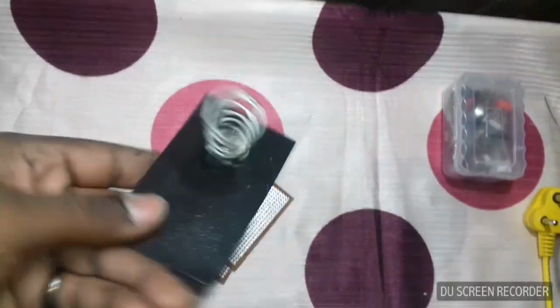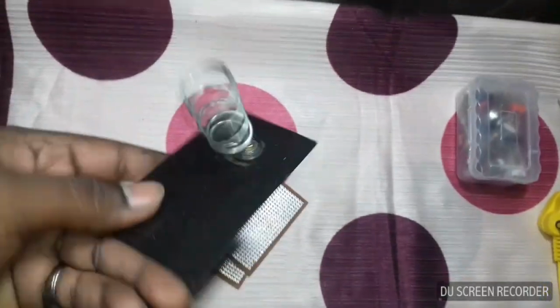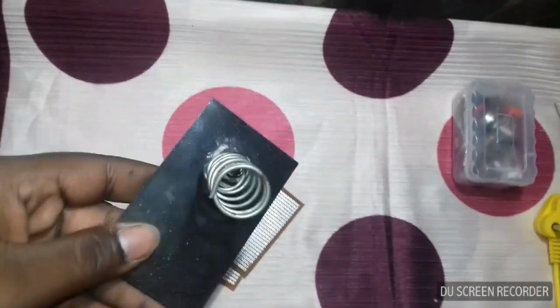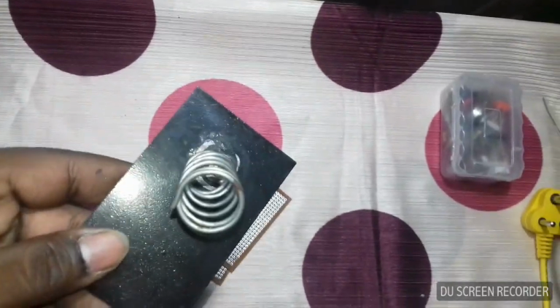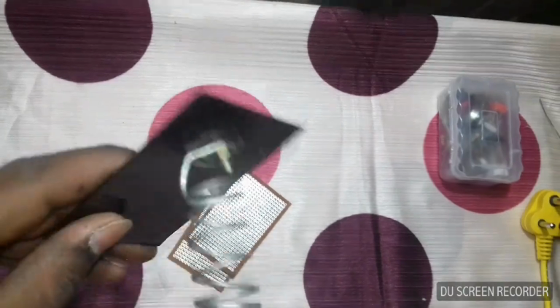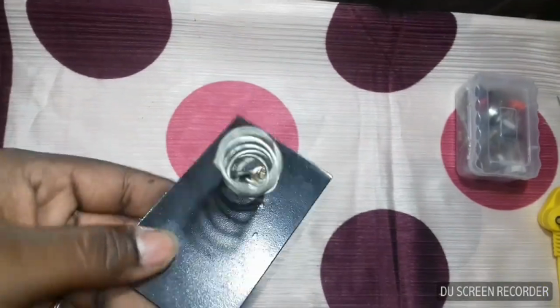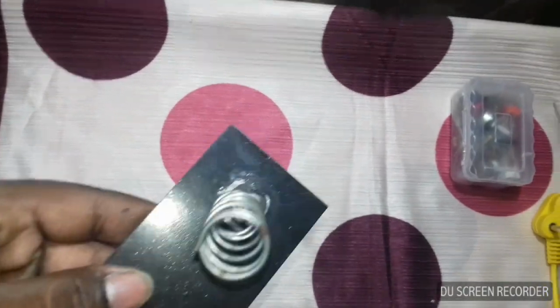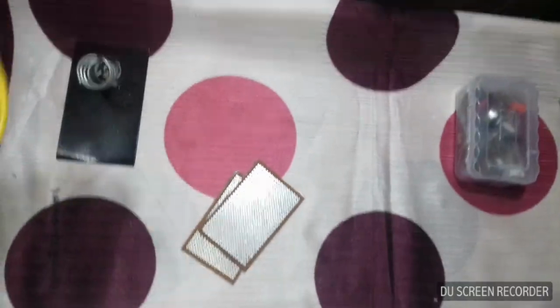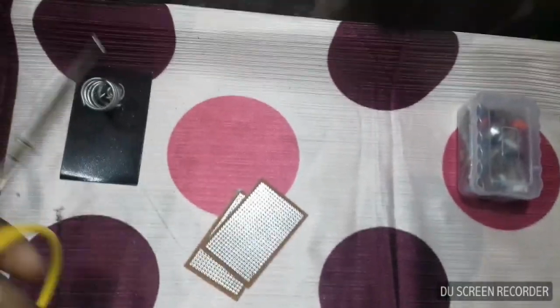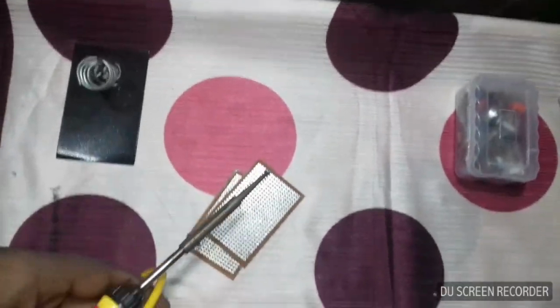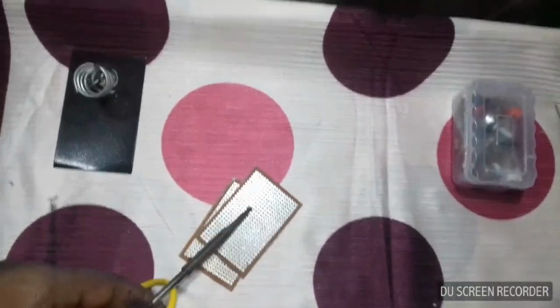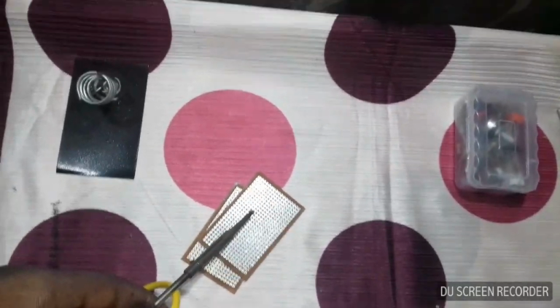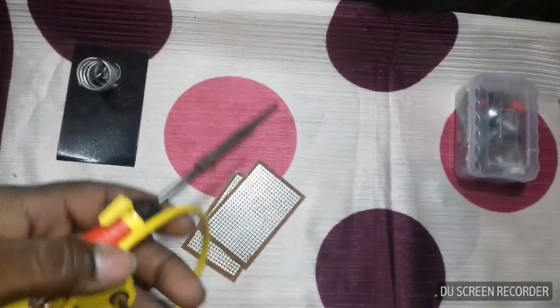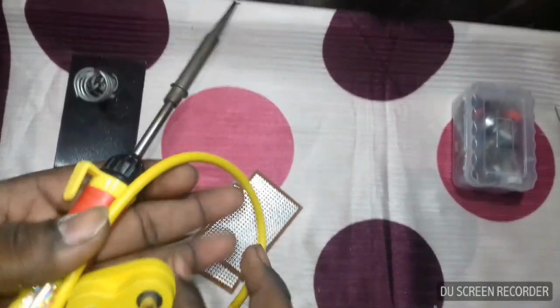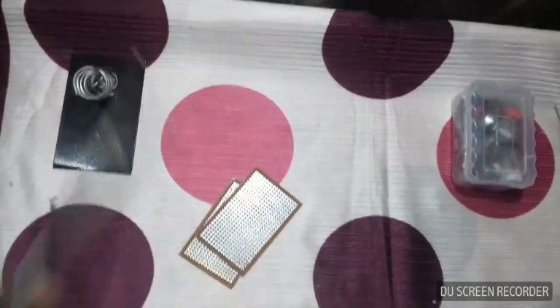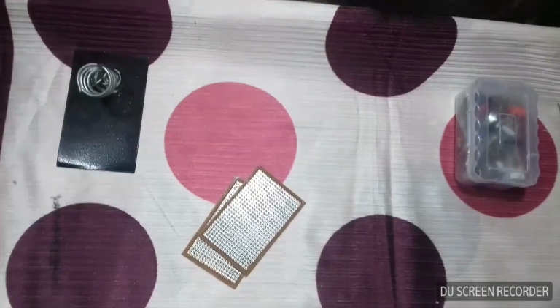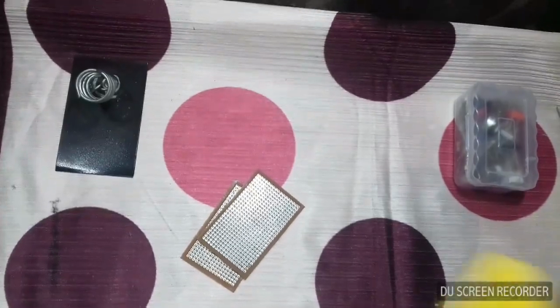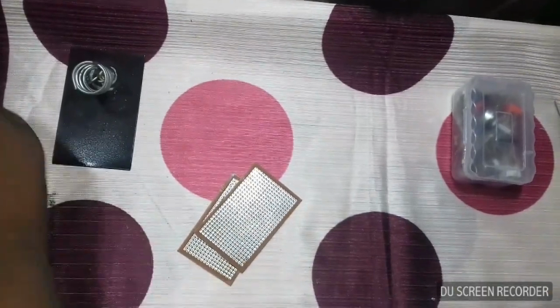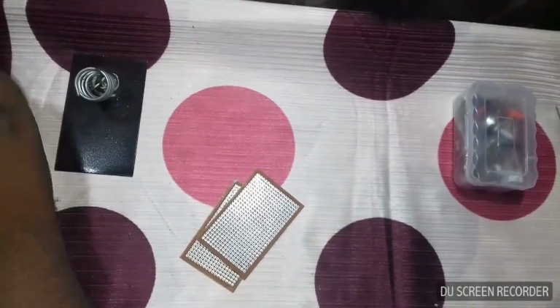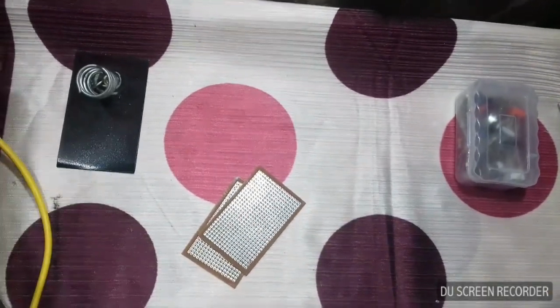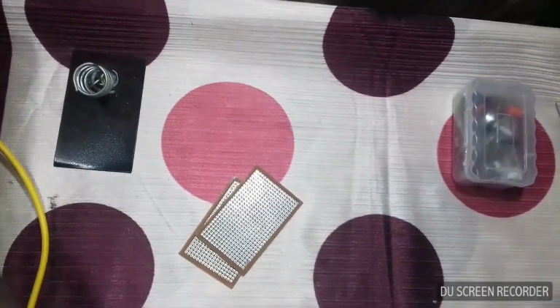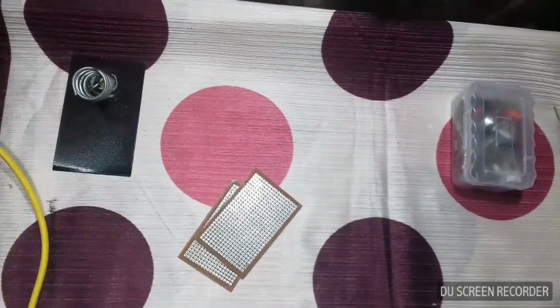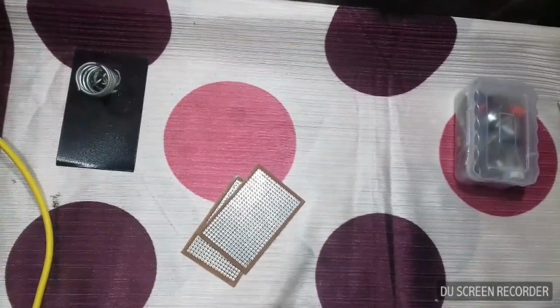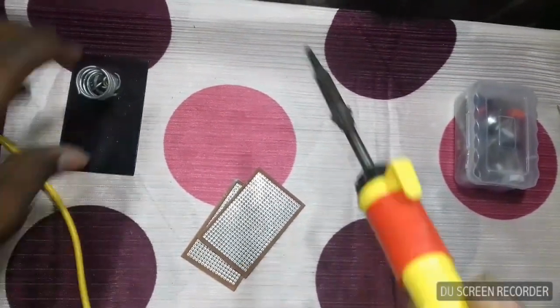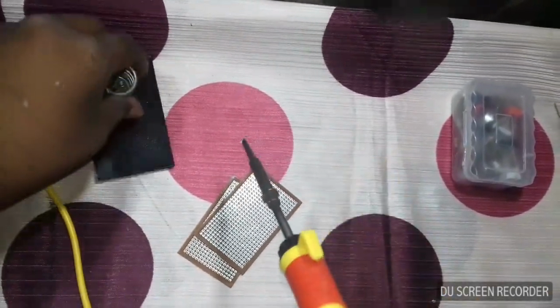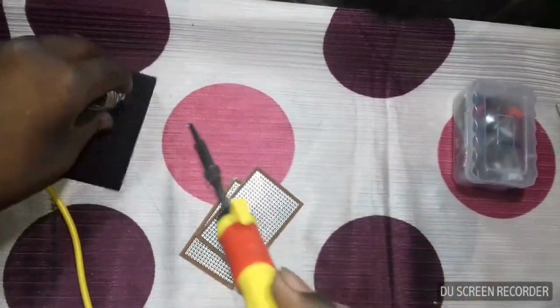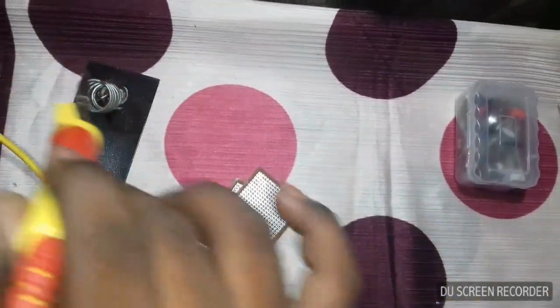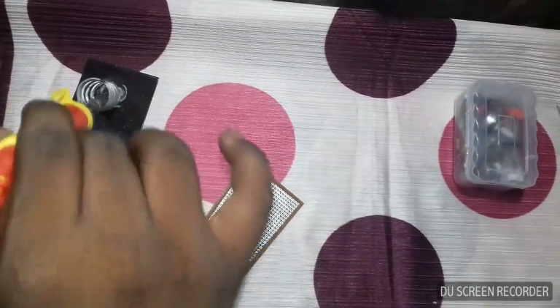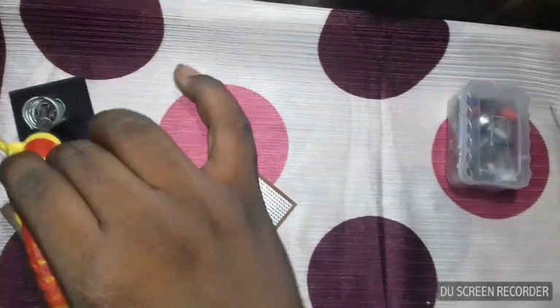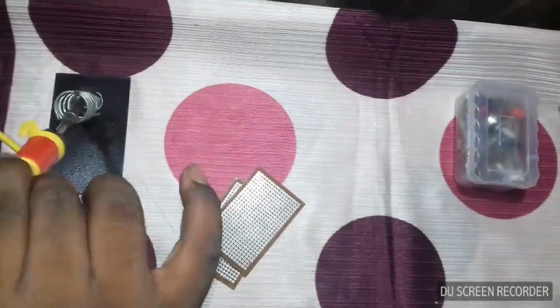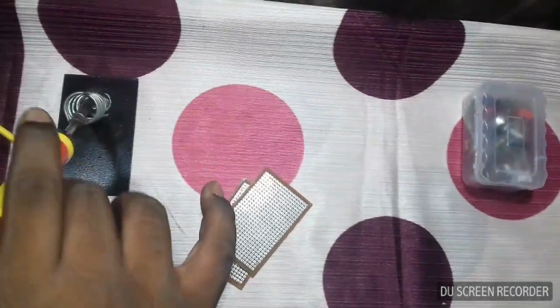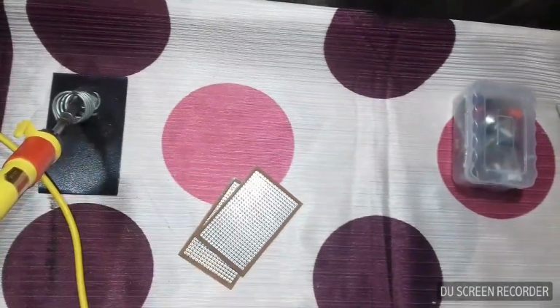You also need a stand. You can put the soldering rod in the power socket, then switch it on and put it into the stand. Wait a bit.